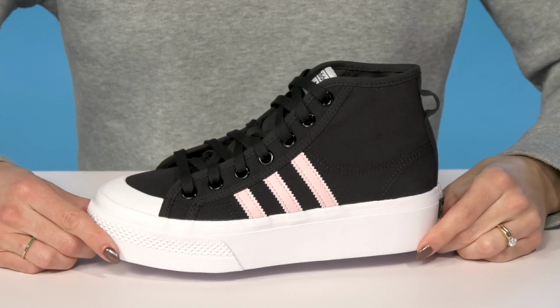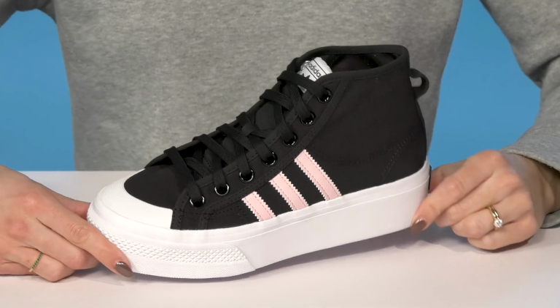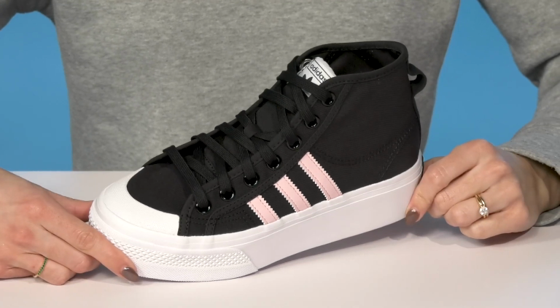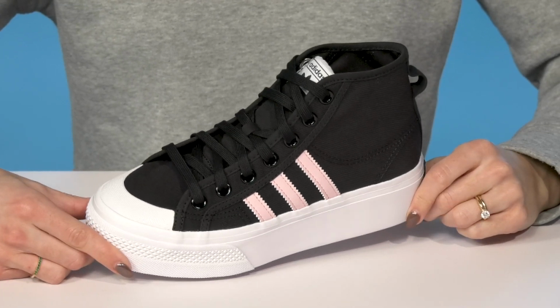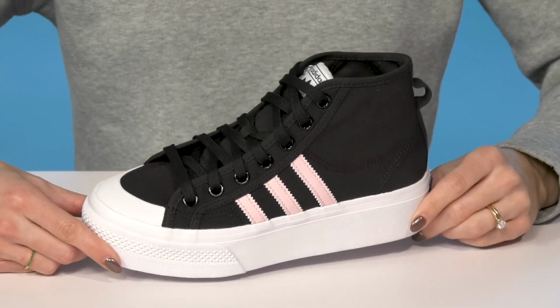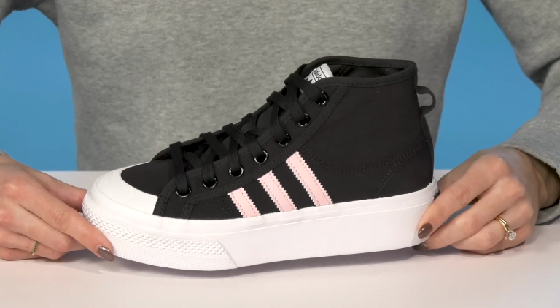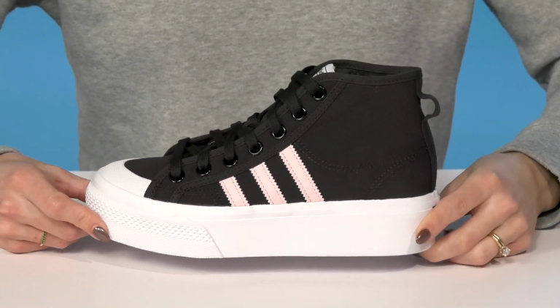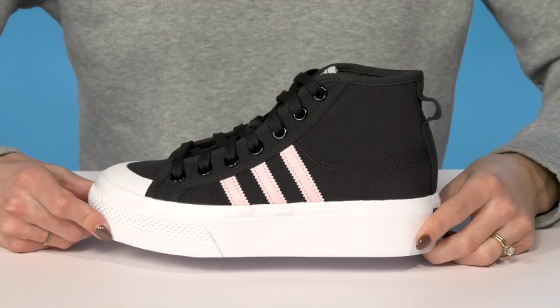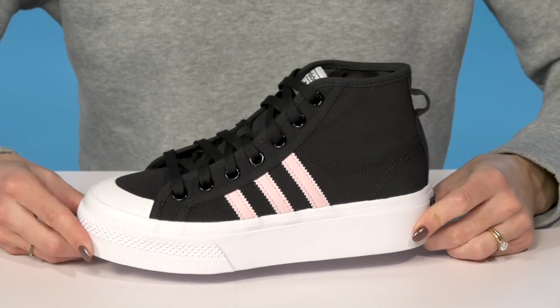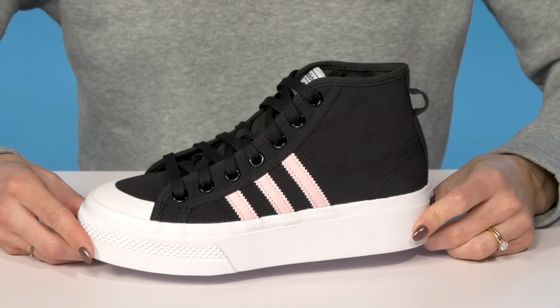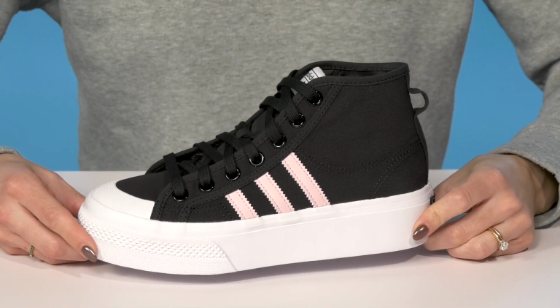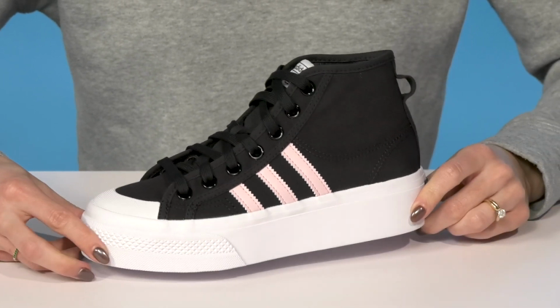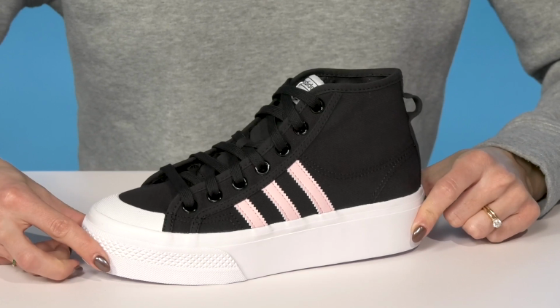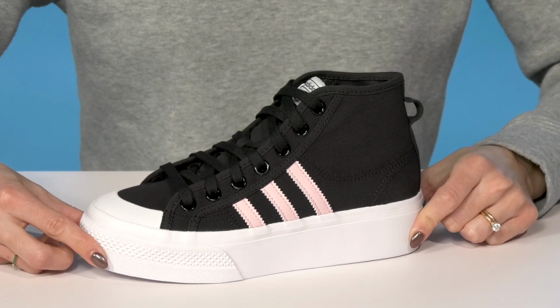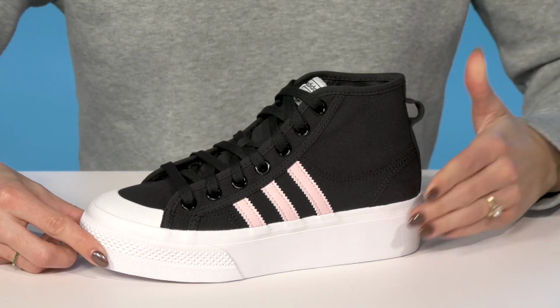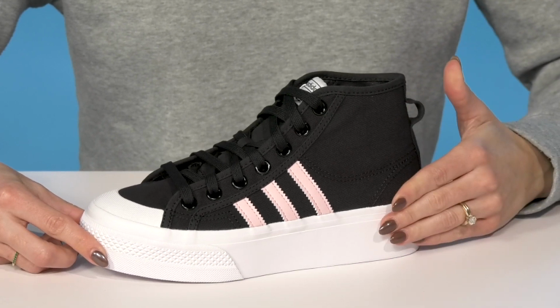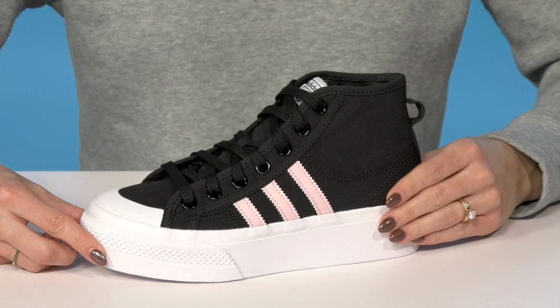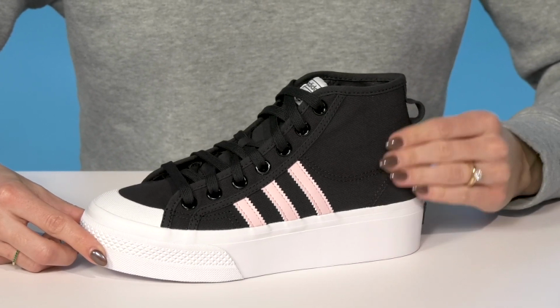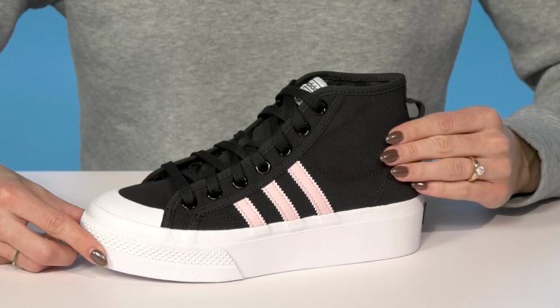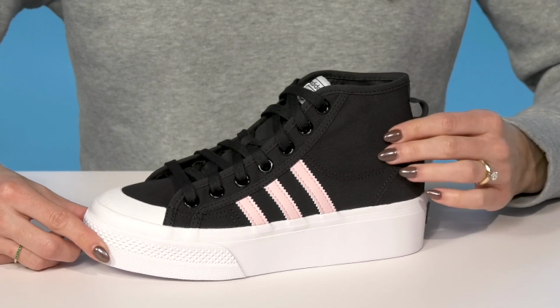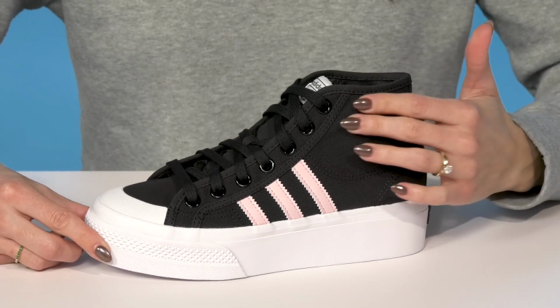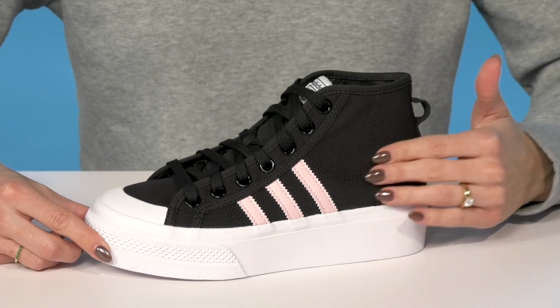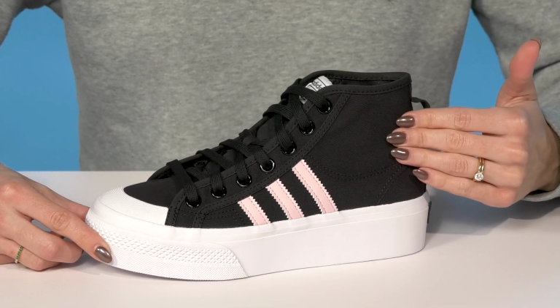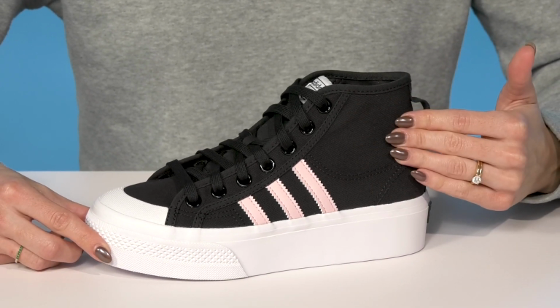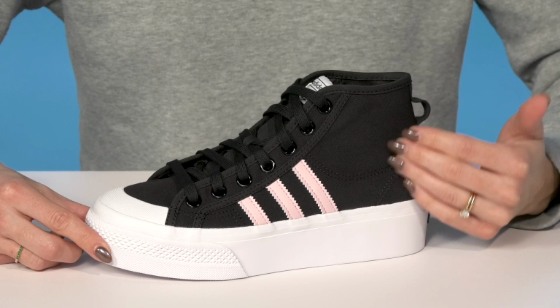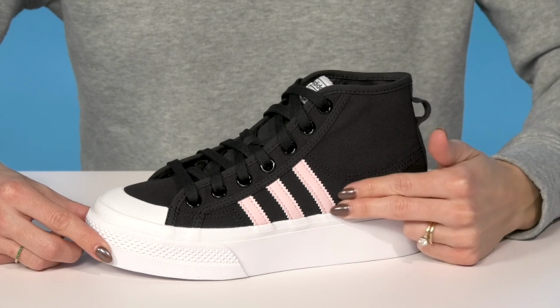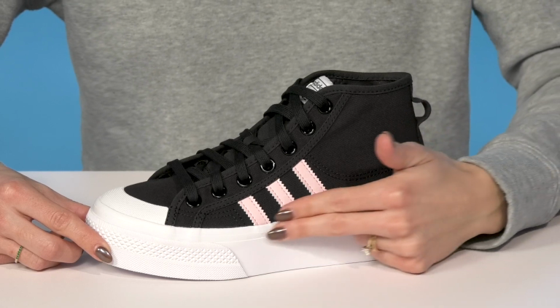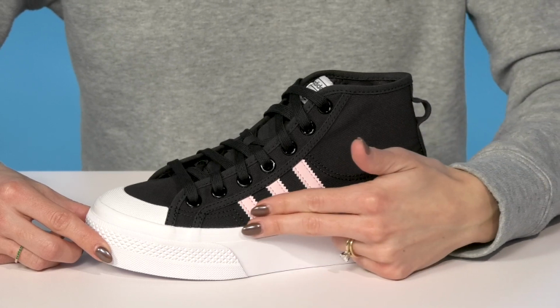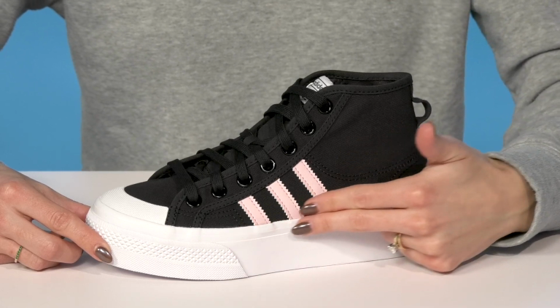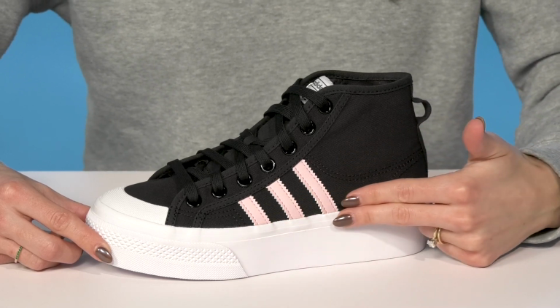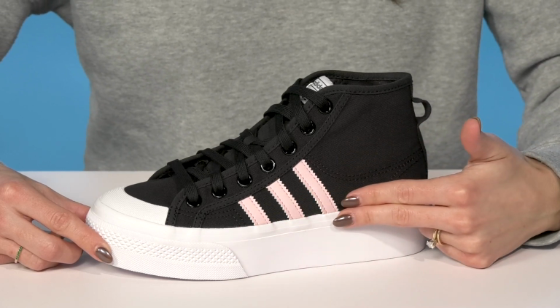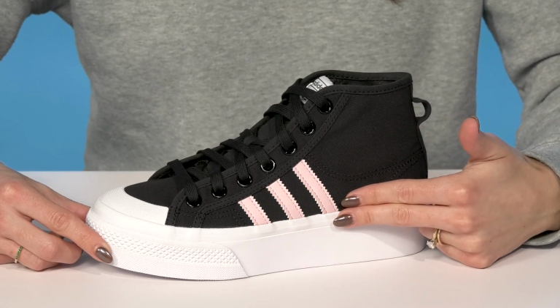Your kiddo will be so trendy when they slip into these sneakers from Adidas Kids. These platform mid sneakers are very cool — I love how they have a breathable textile upper with that traditional and iconic three-stripe pattern.